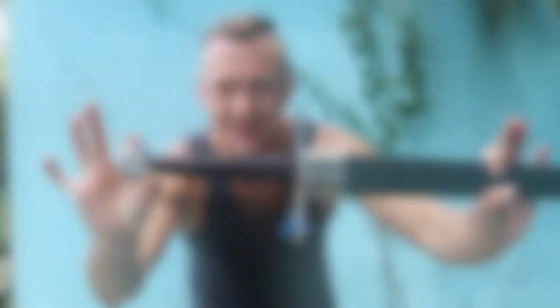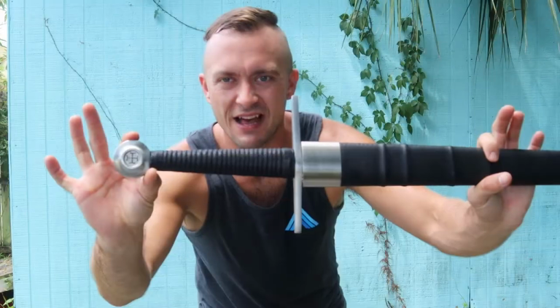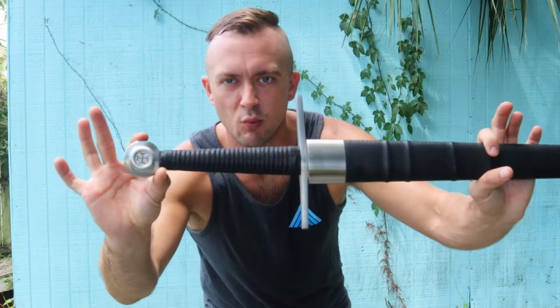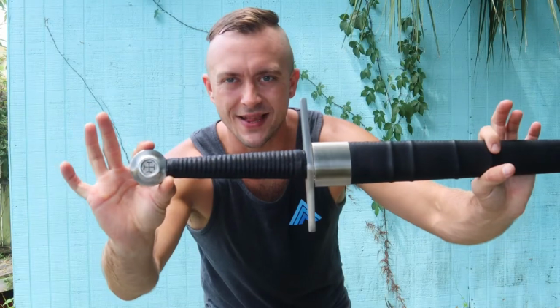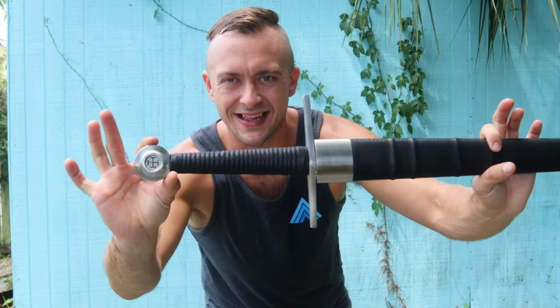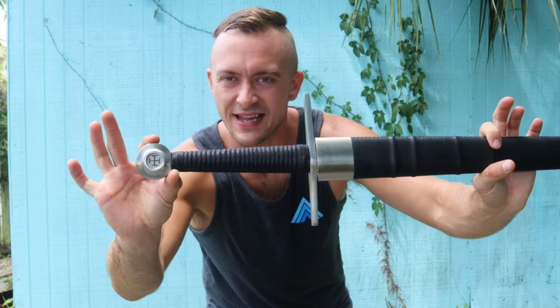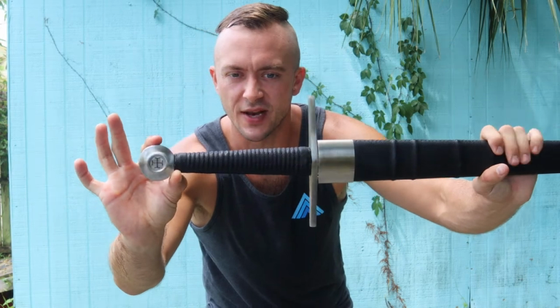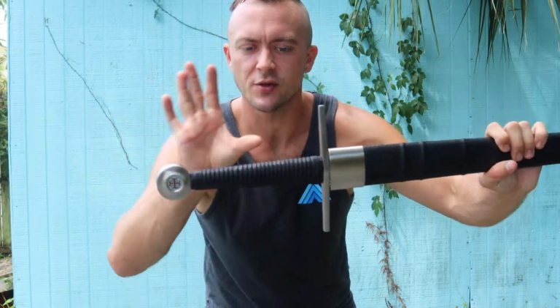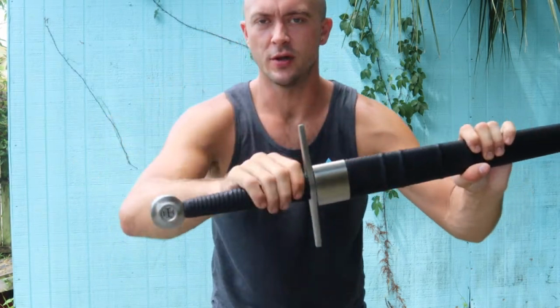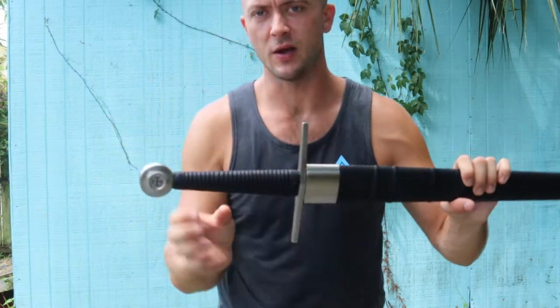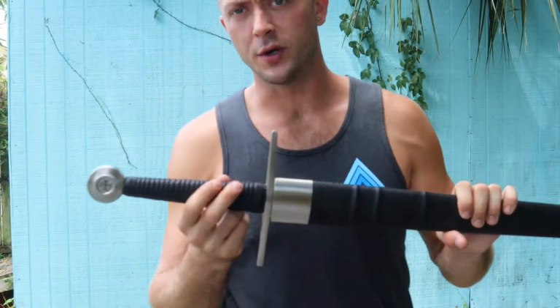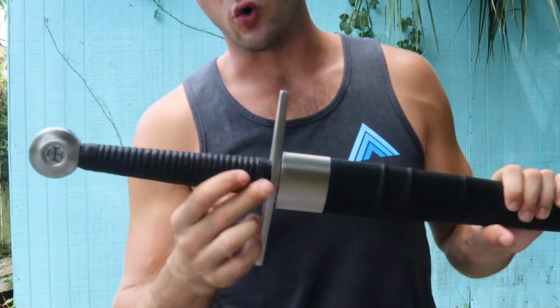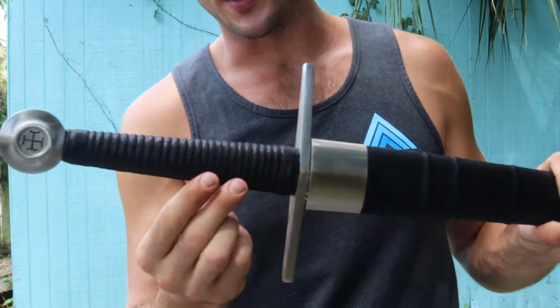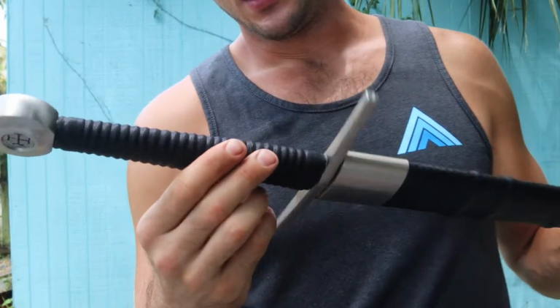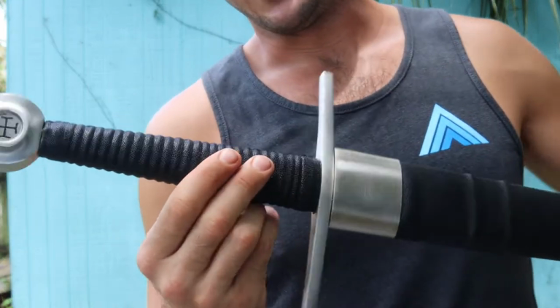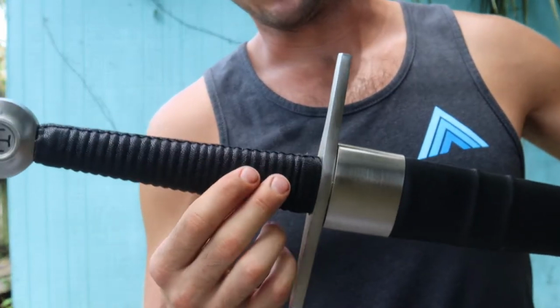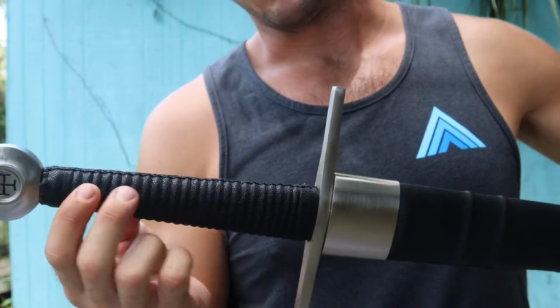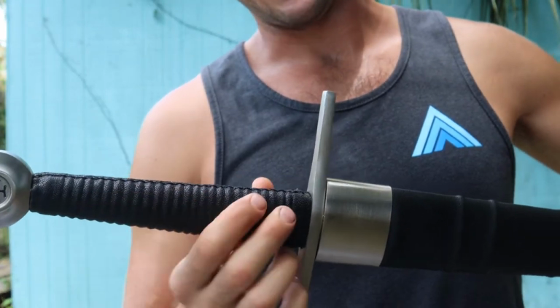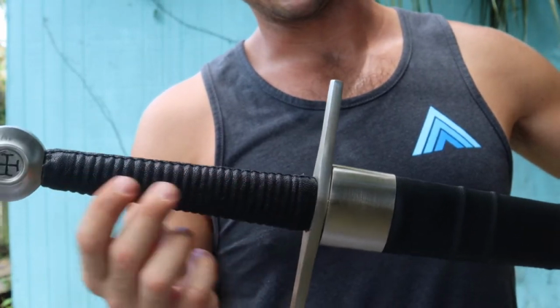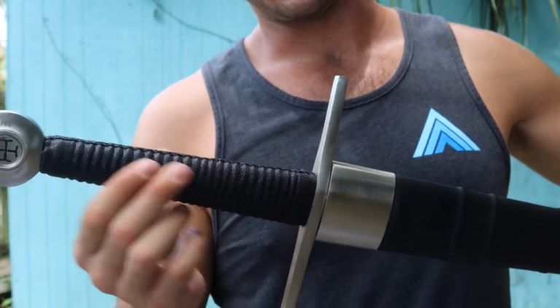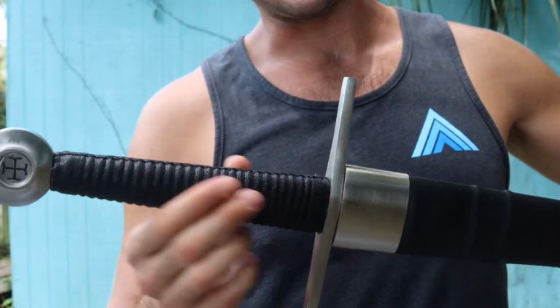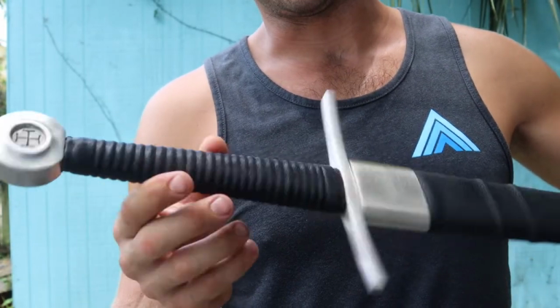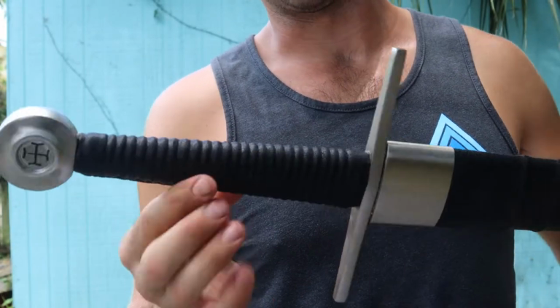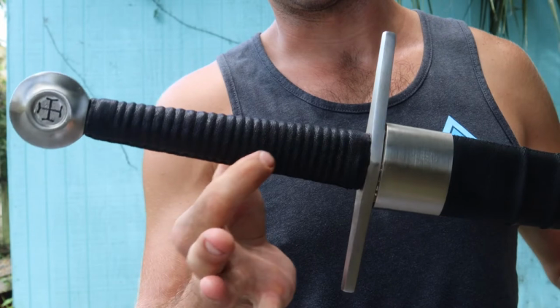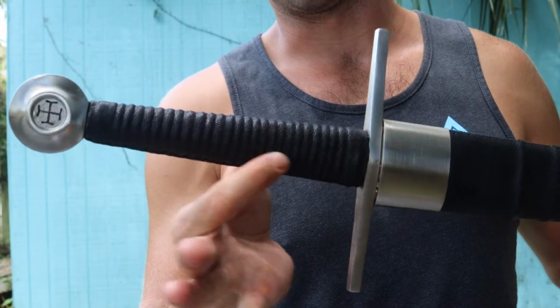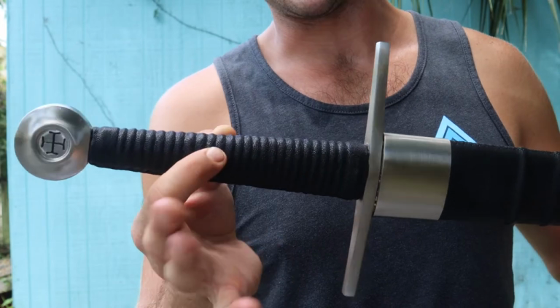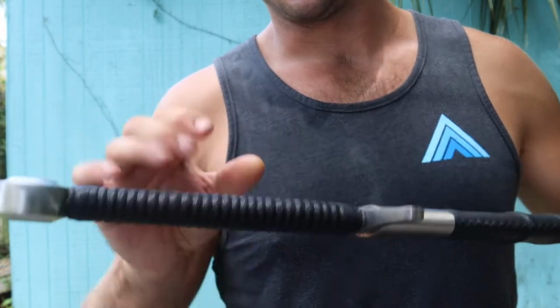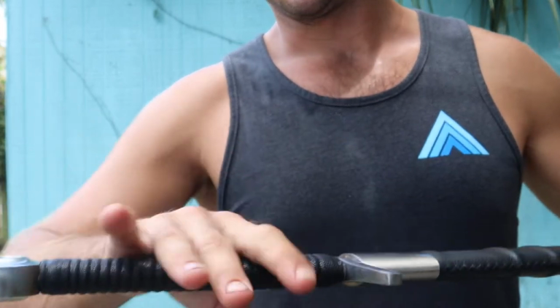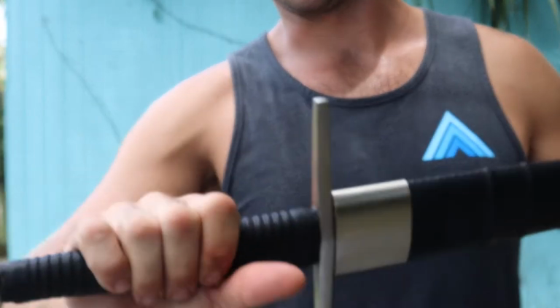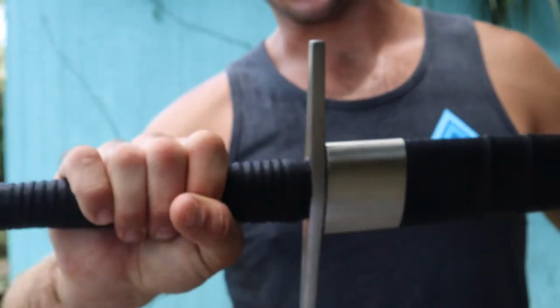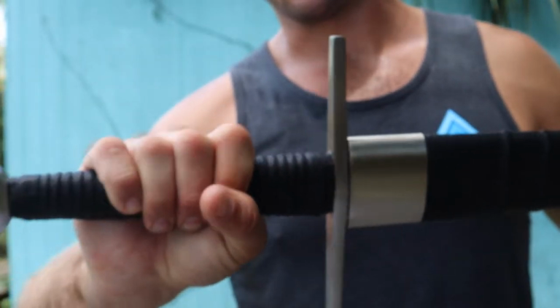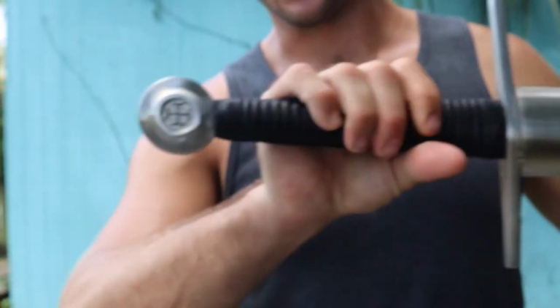Grip length is 7 and 1/16 of an inch. It is a wood-cored, leather-wrapped handle, and it's also braided, so this is going to help with grip.